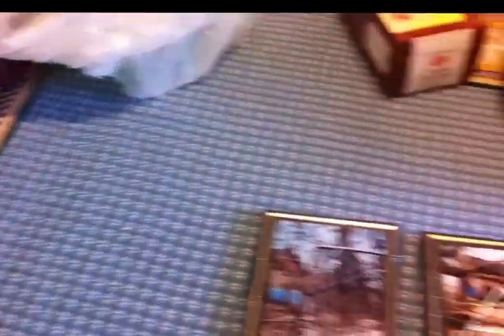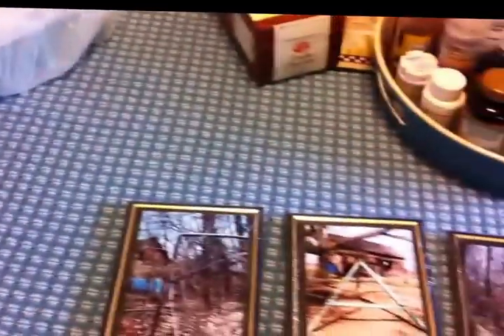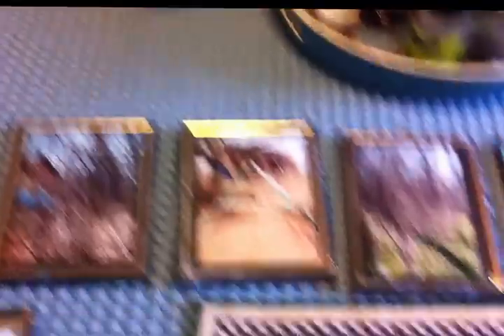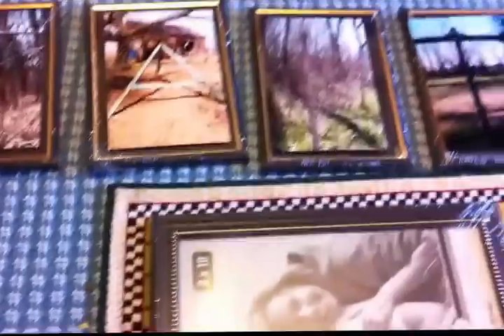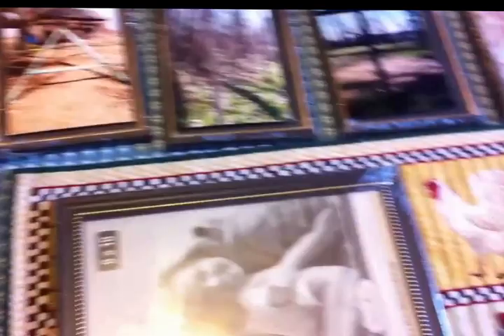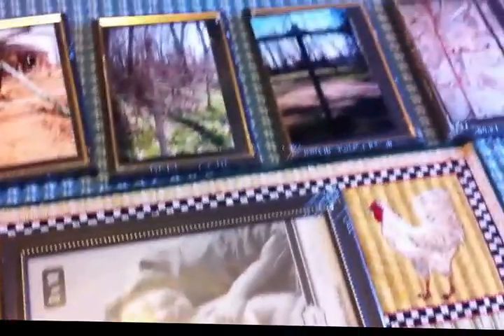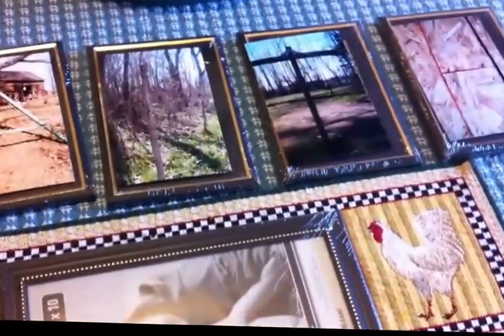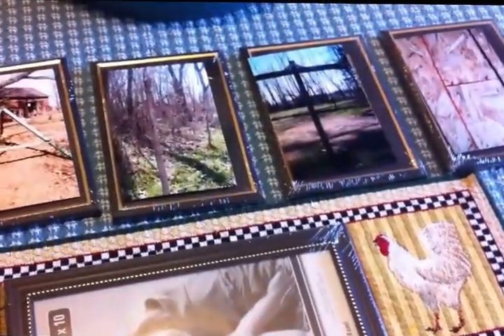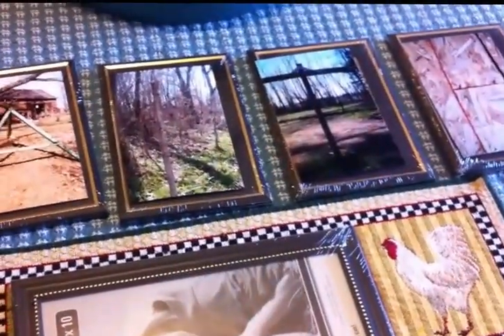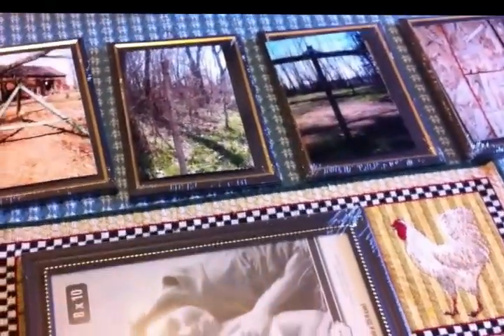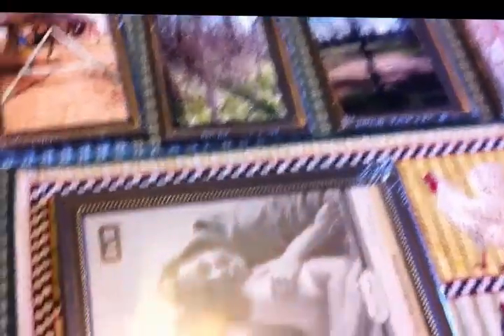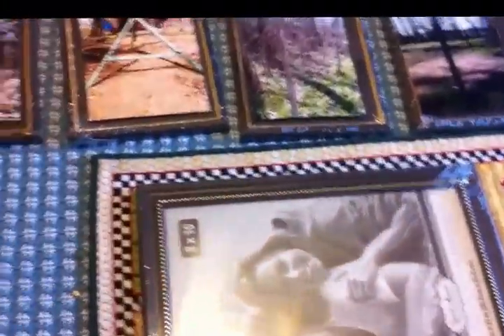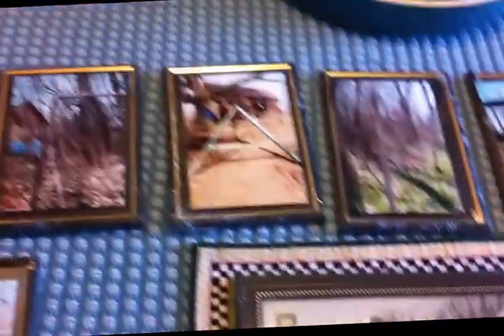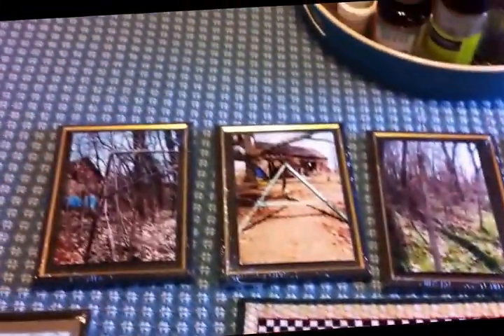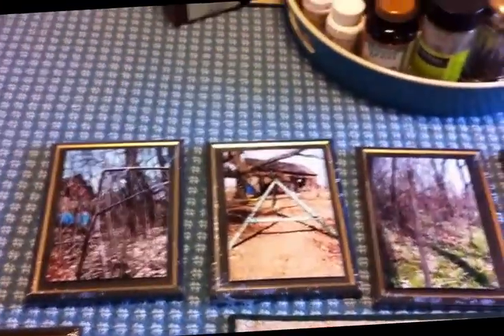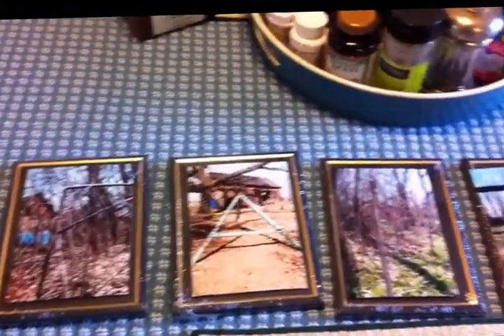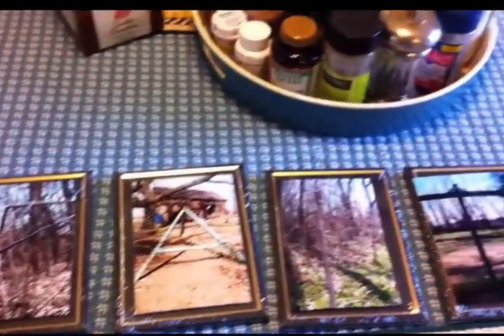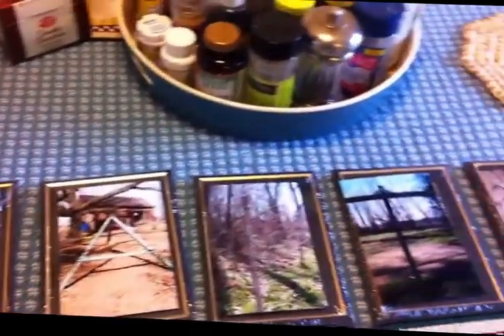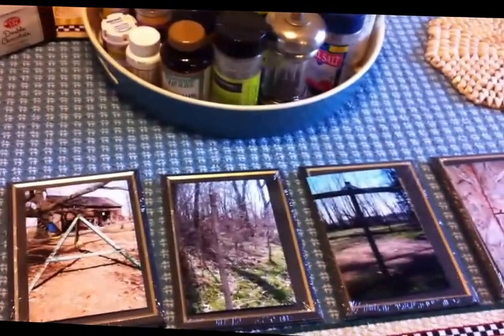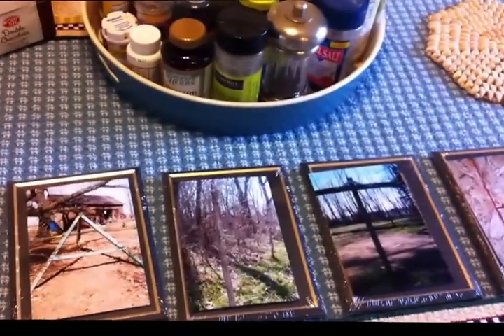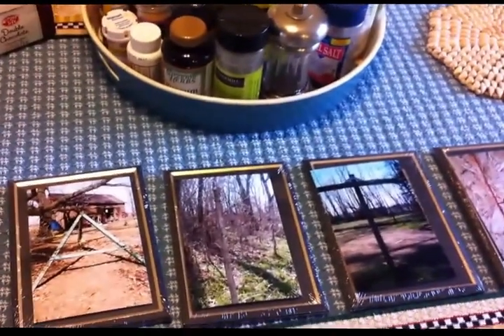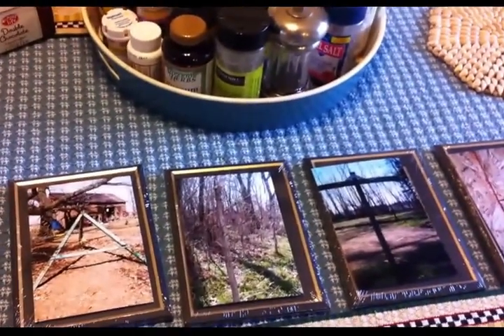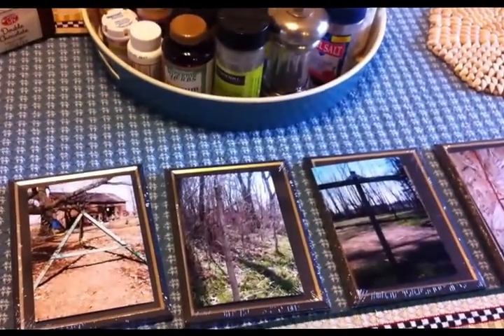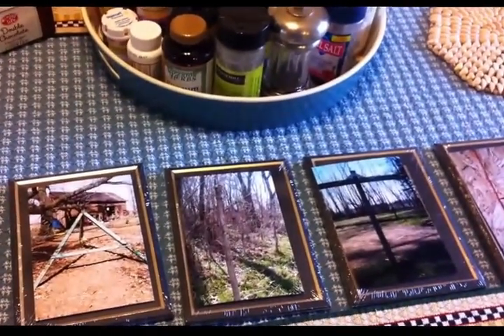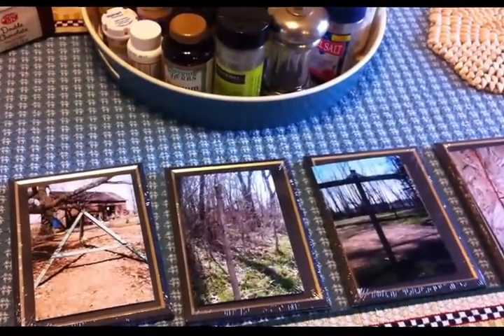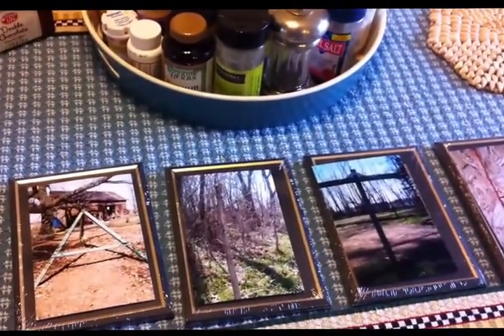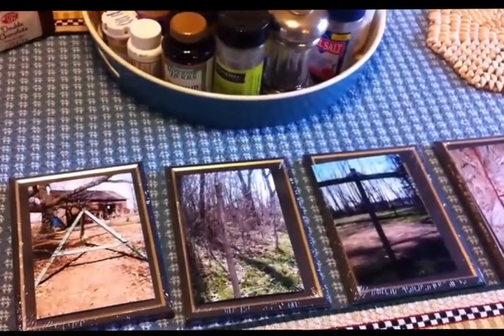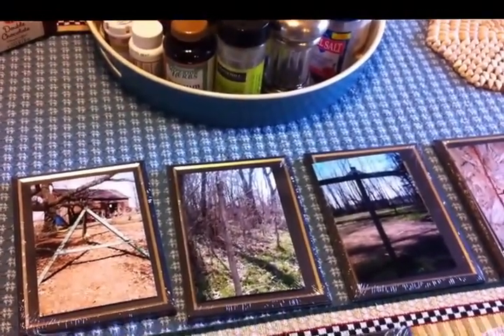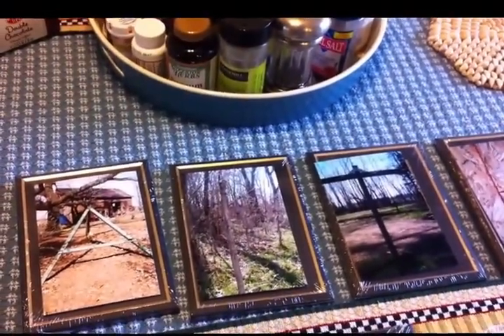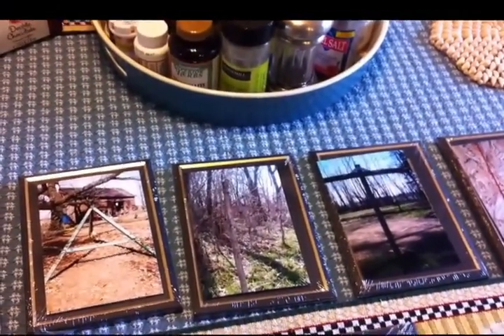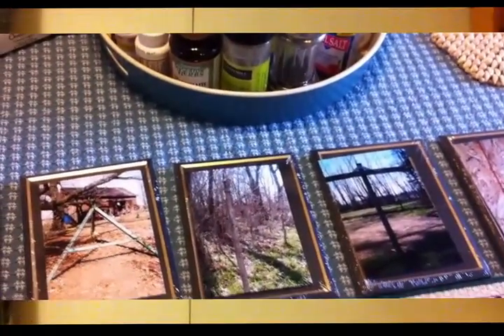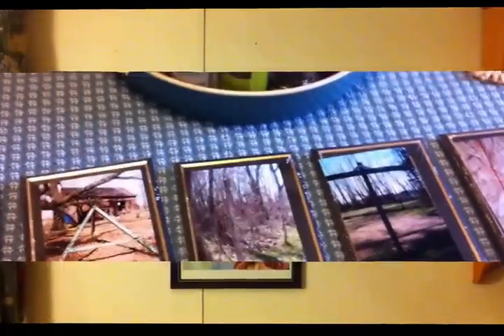So I'm going to get these pictures put in the different frames, and then I will be back after my husband gets them hung on the wall to show you what it looks like. So we'll be back.